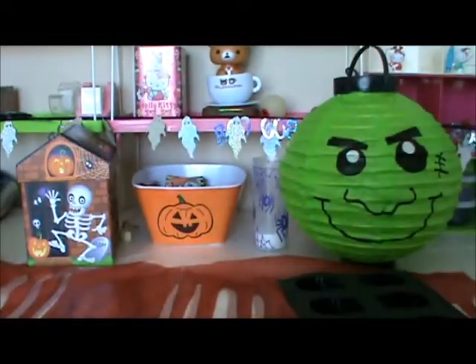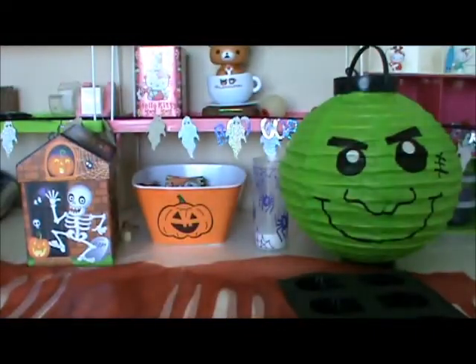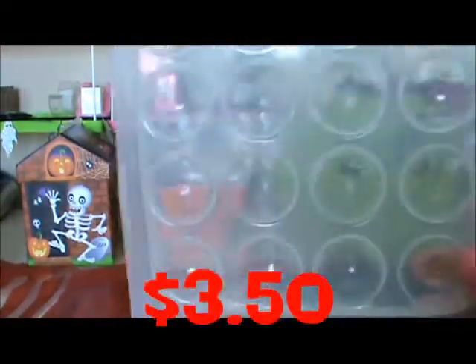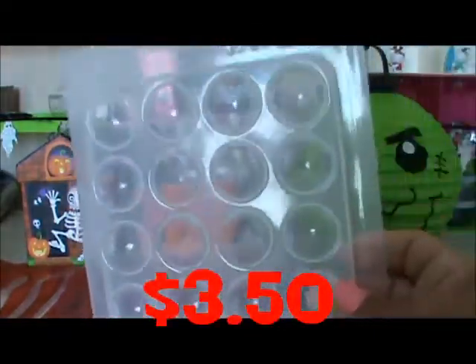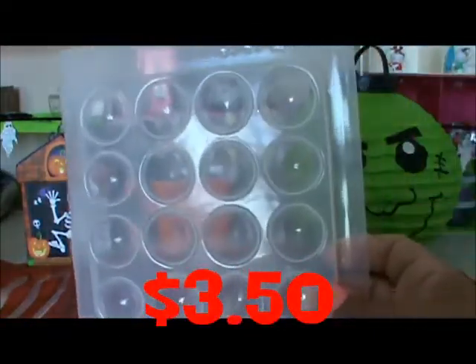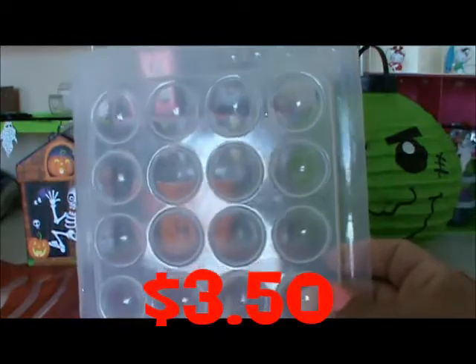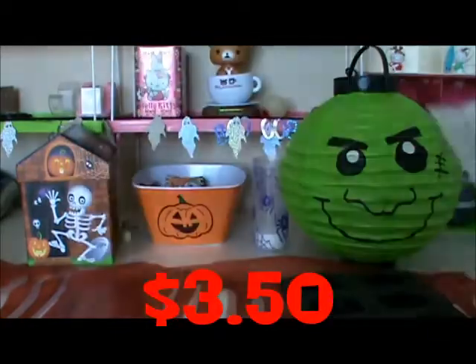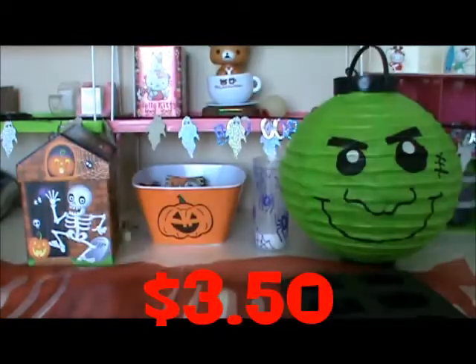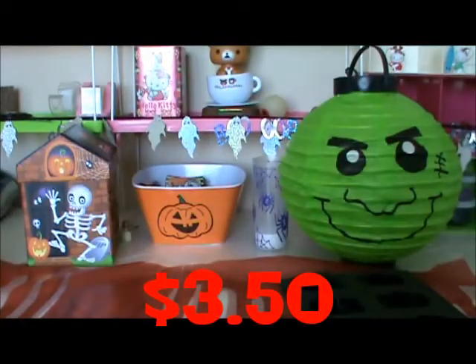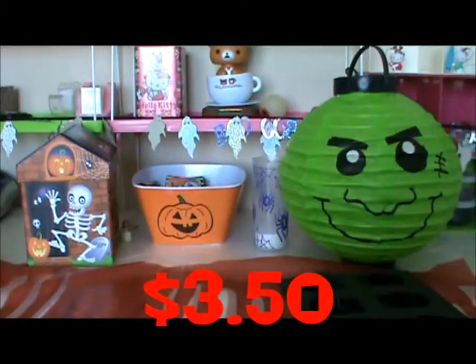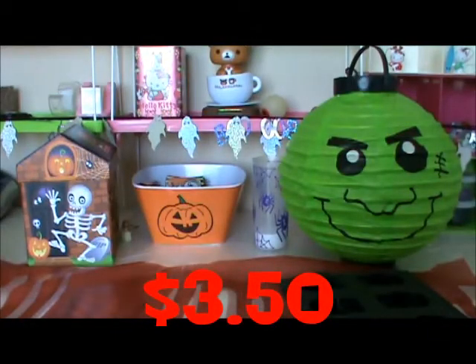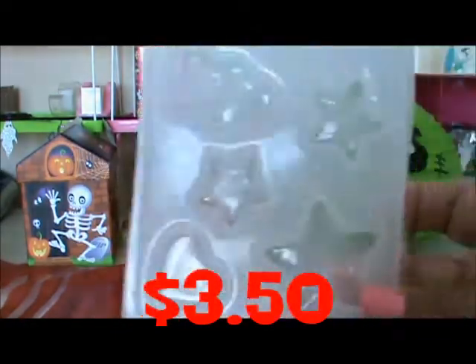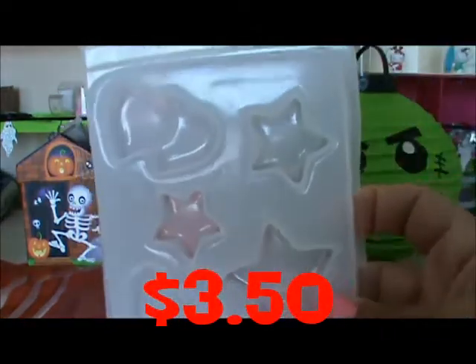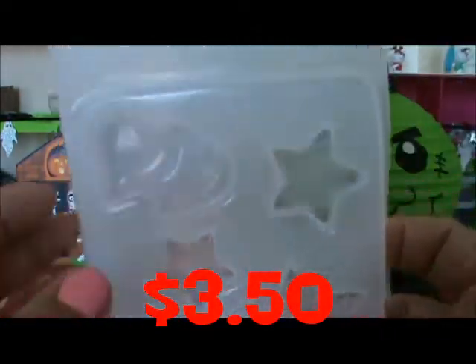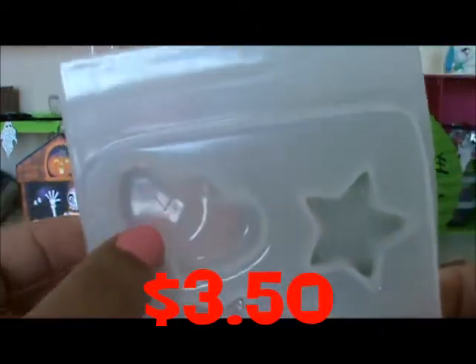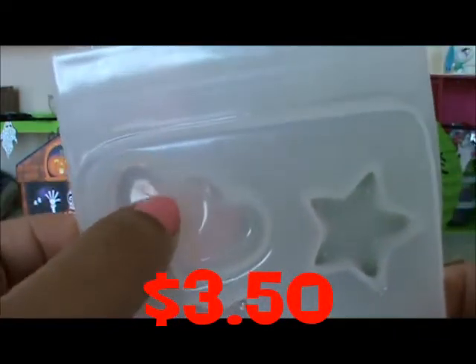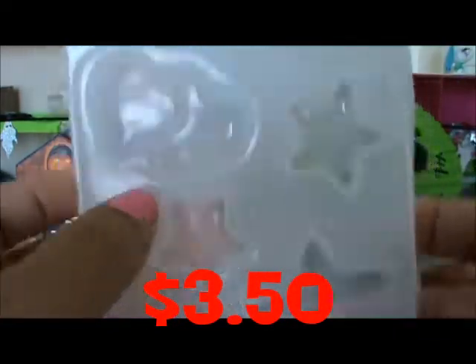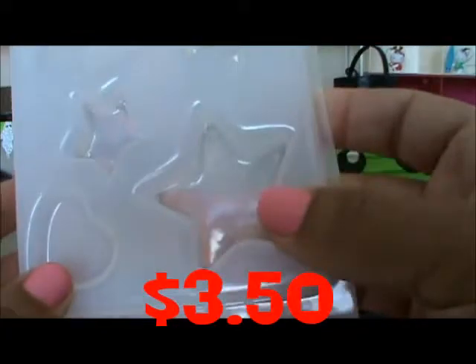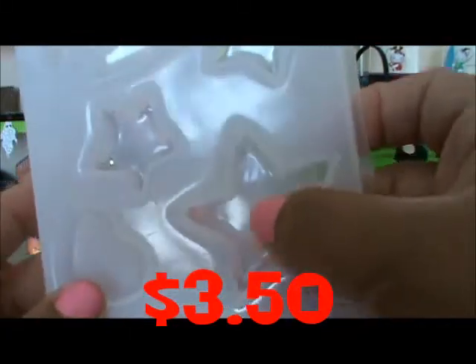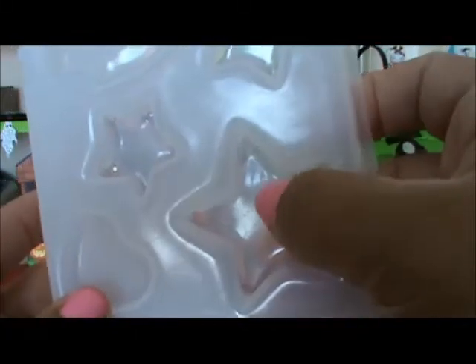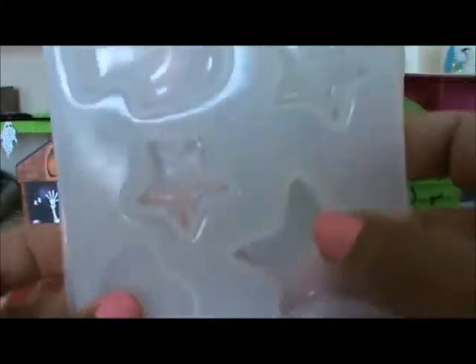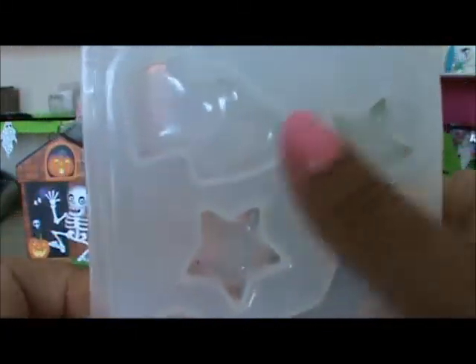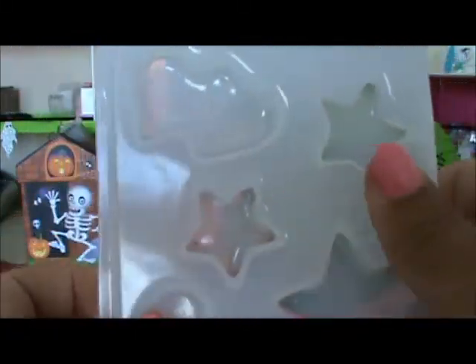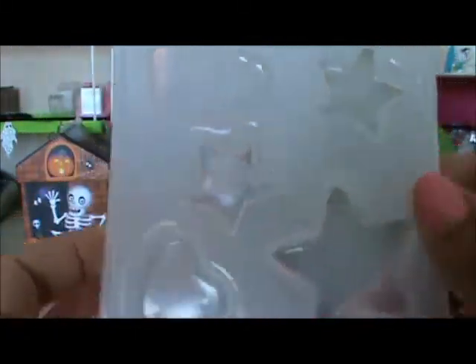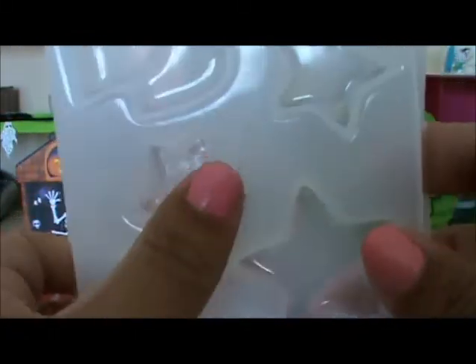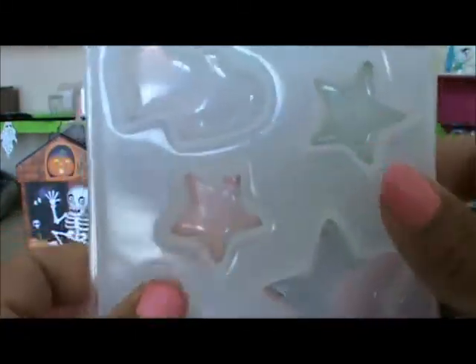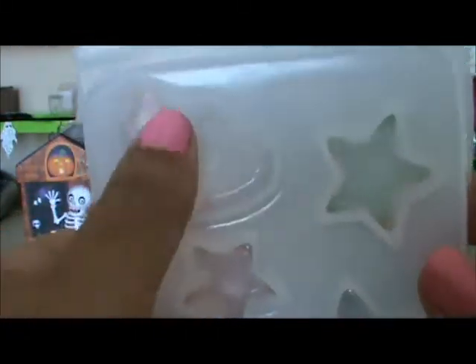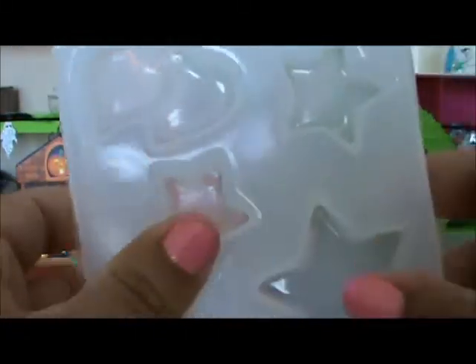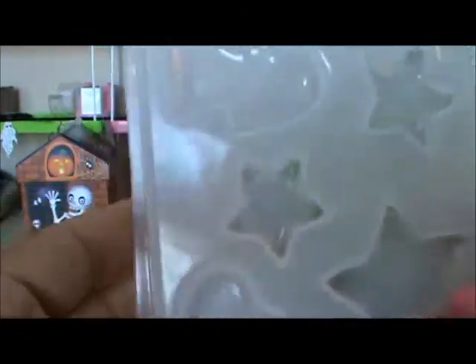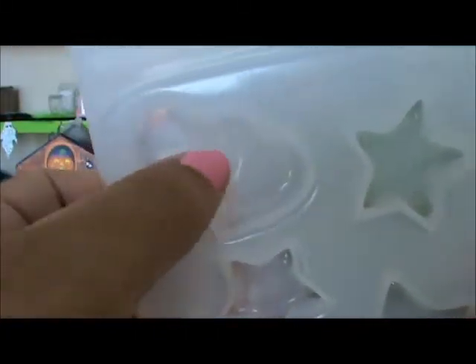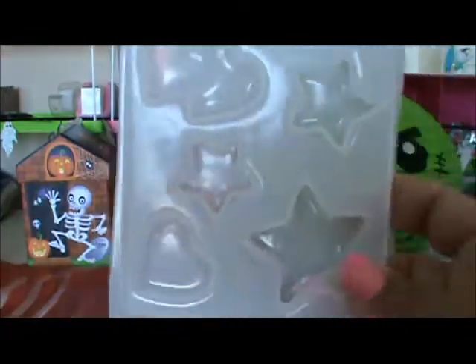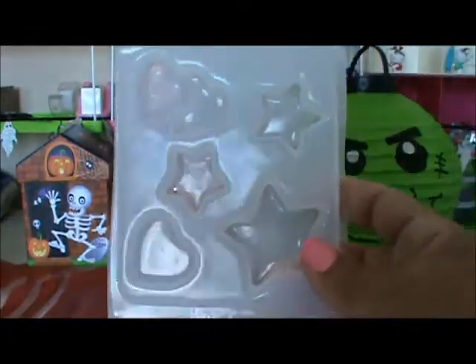And for $3.50, we have this big mold. And we have this one and this one — this one has a little scratch right there, and the star has a little scratch in here. And these ones are like new; I never used this one. So yeah, only these two are a little defective, but $3.50.